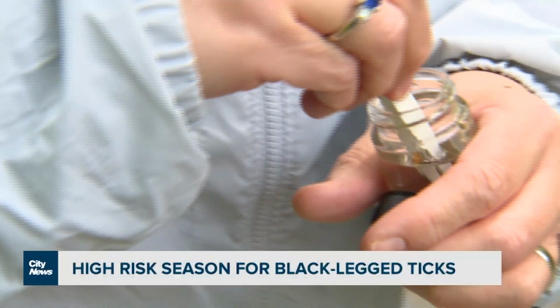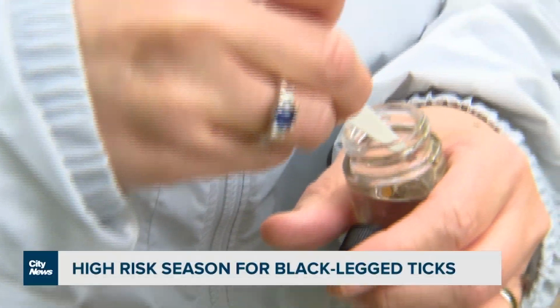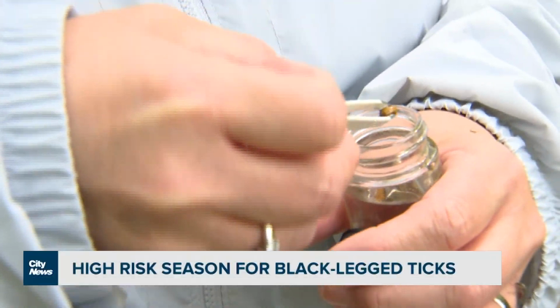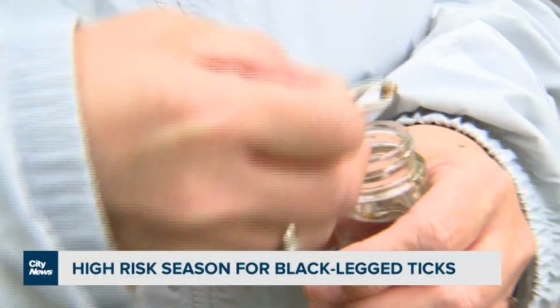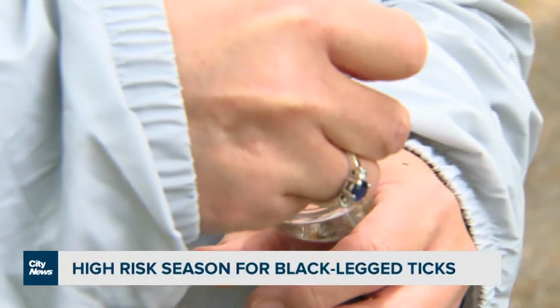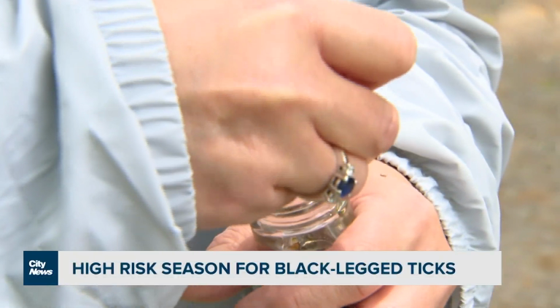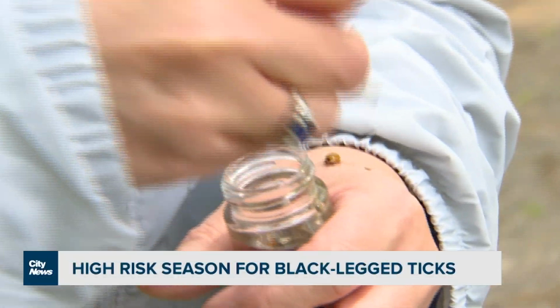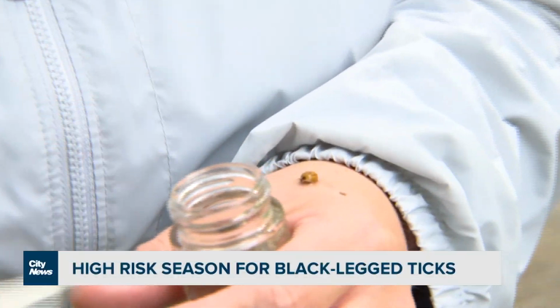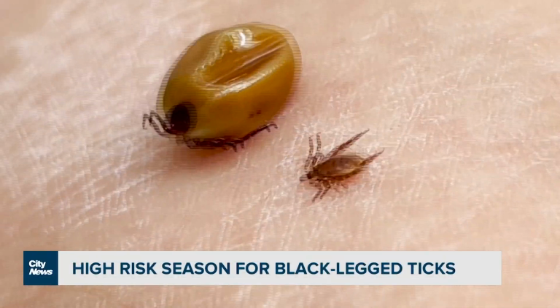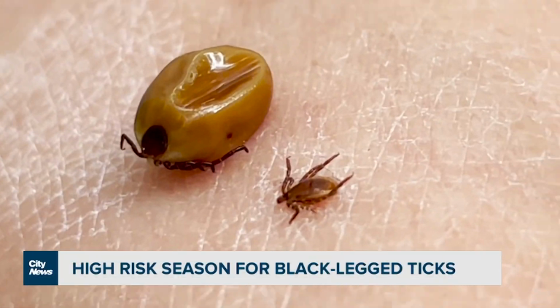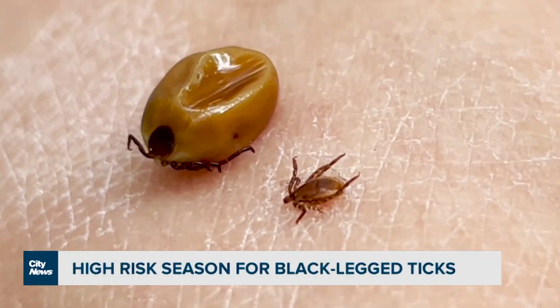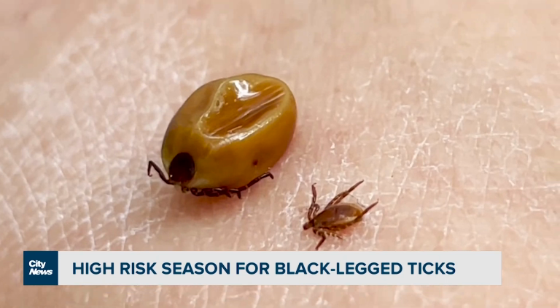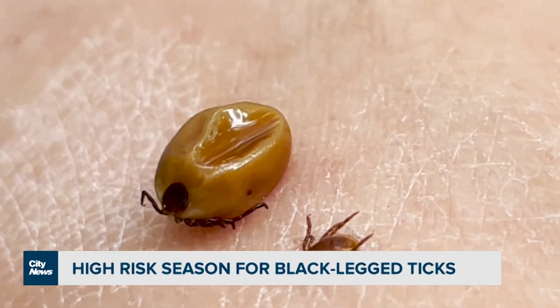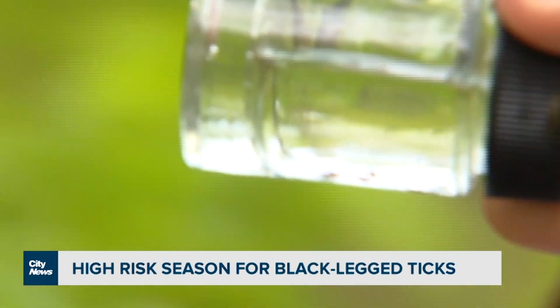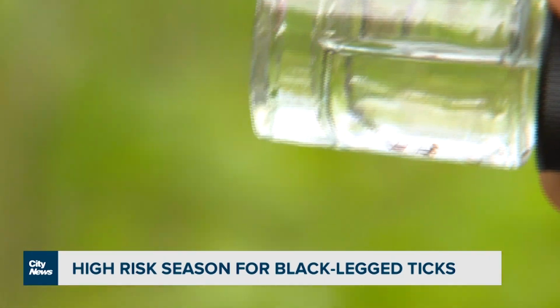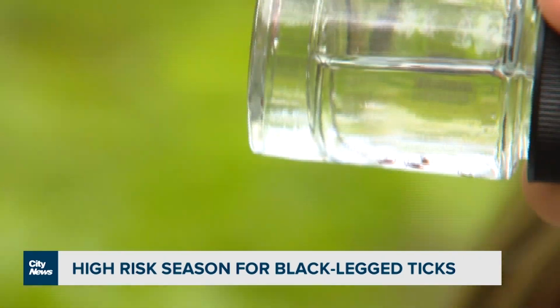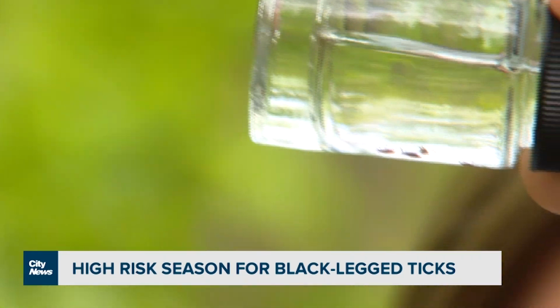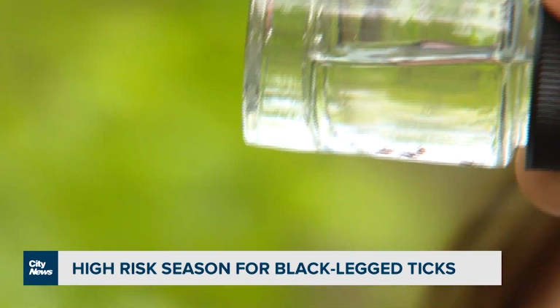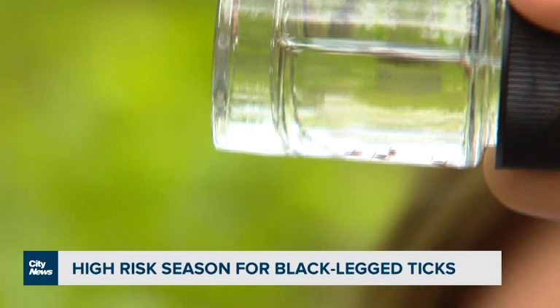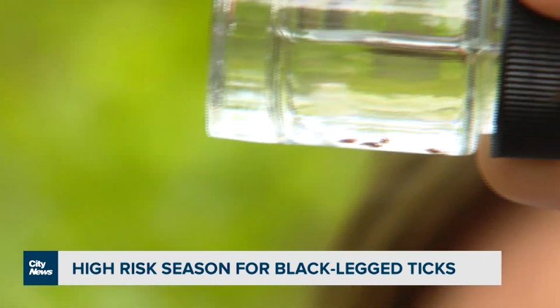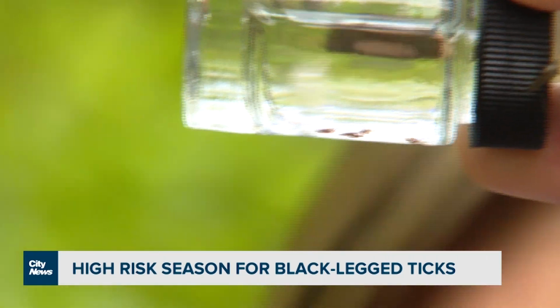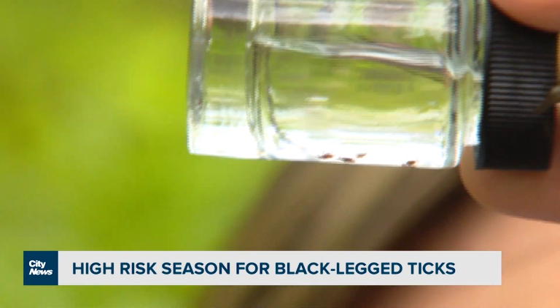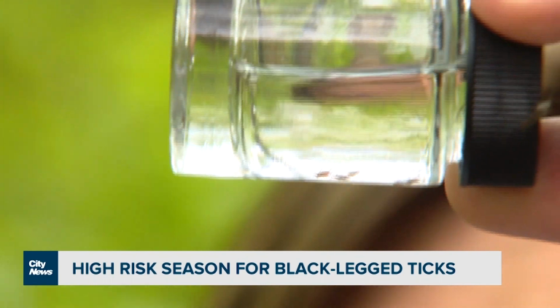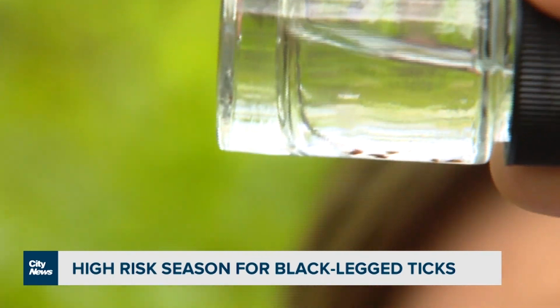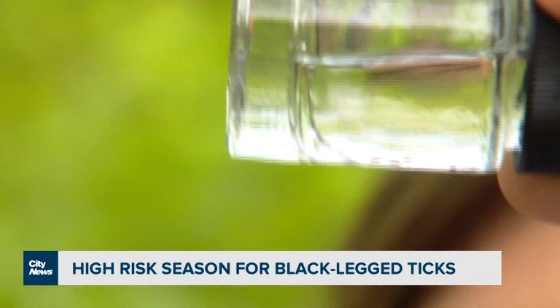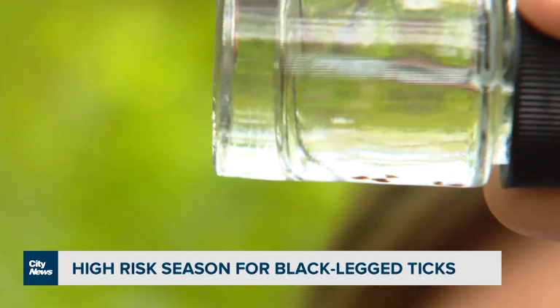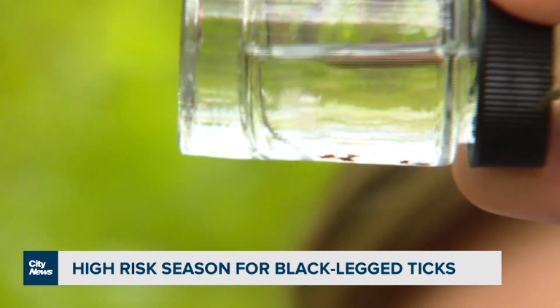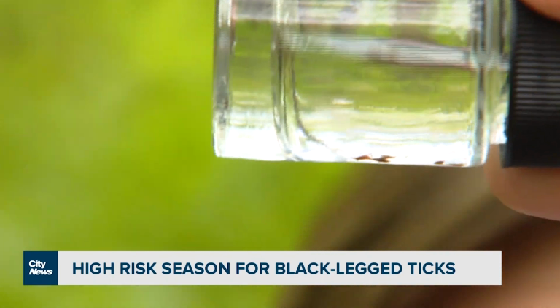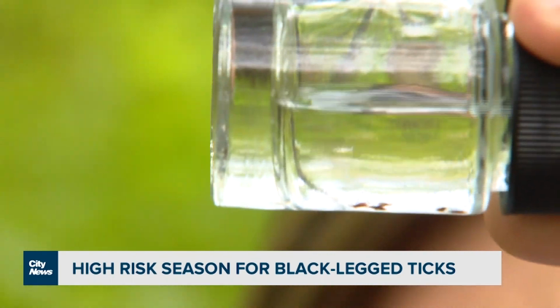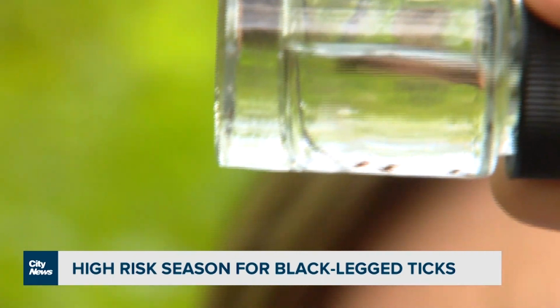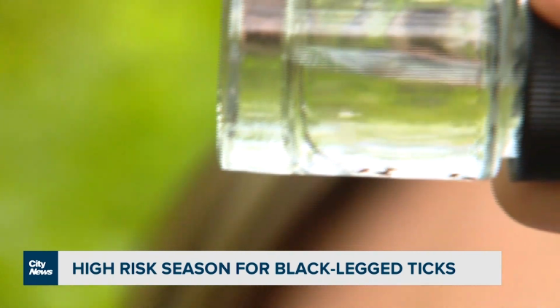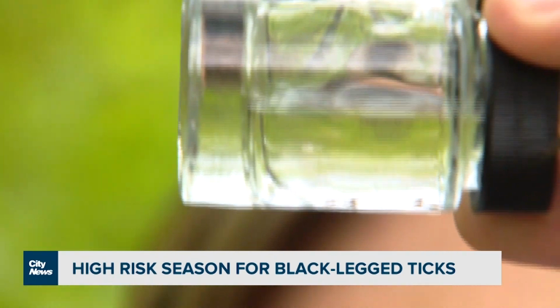These are fully fed black-legged ticks, so you can see there's a difference in size. Nymphs, which are actually the most dangerous stage of the life cycle, are the size of a poppy seed, and nymphs are very active in the springtime.